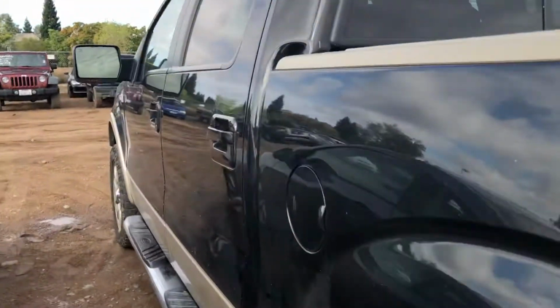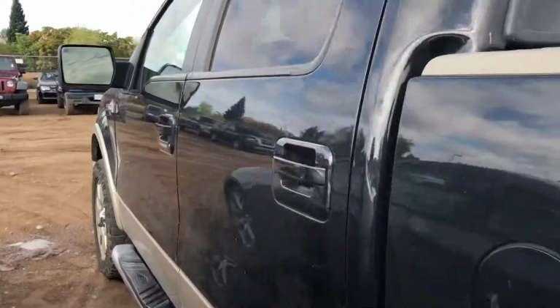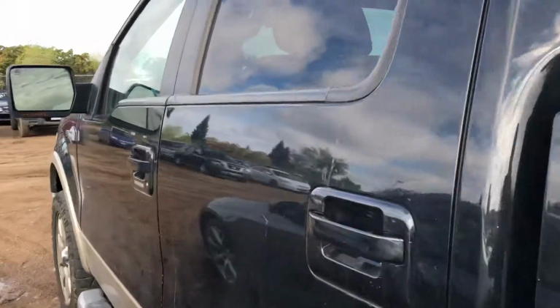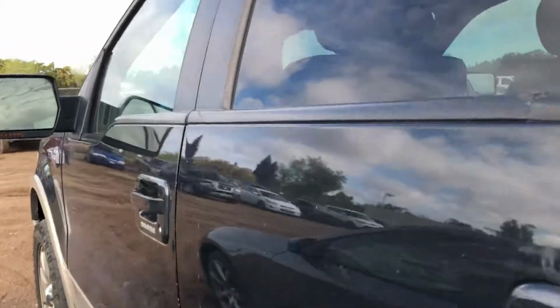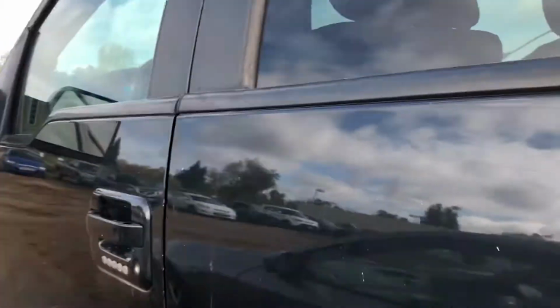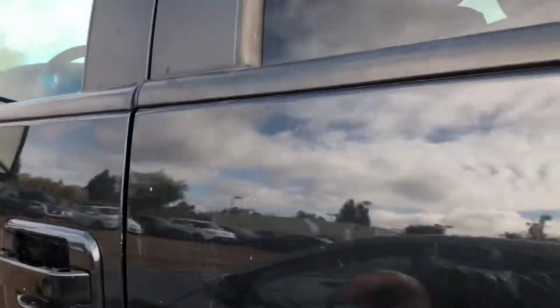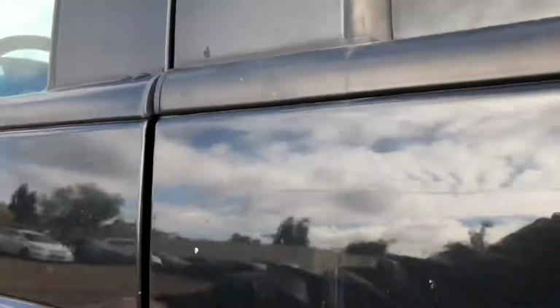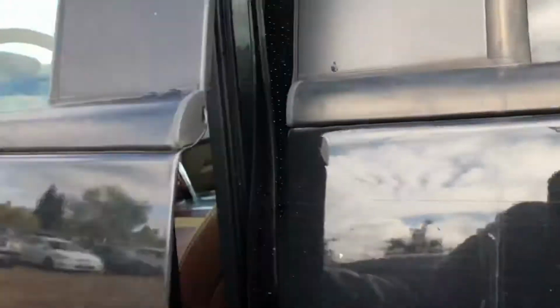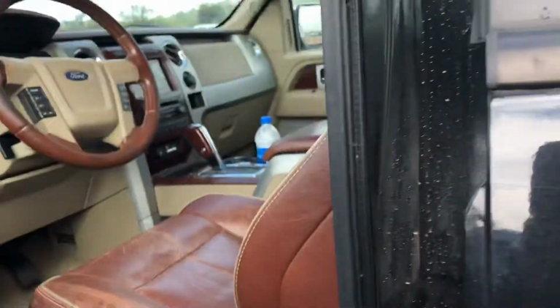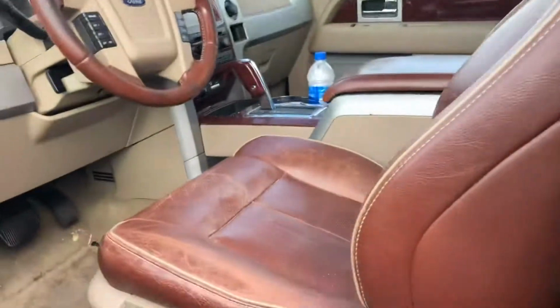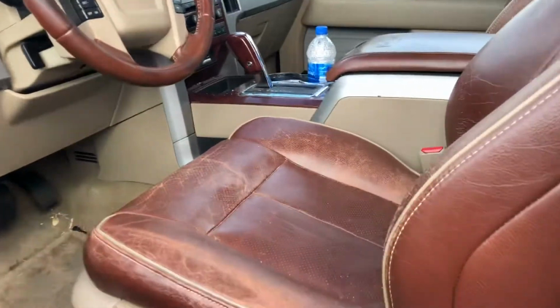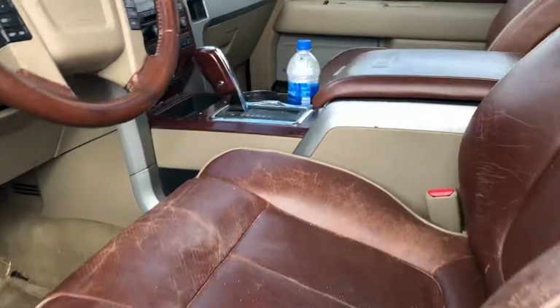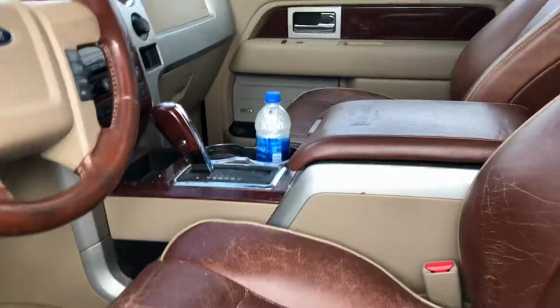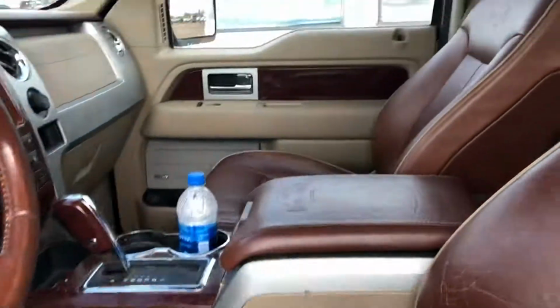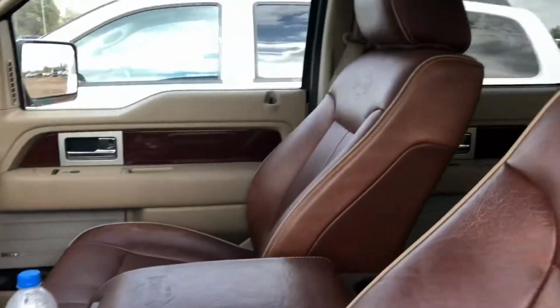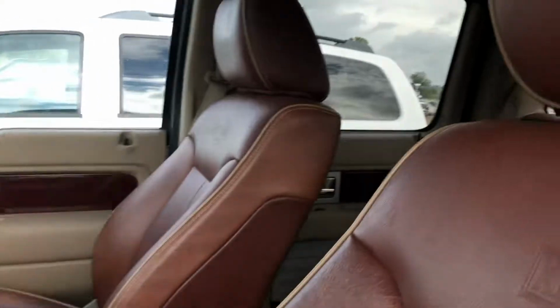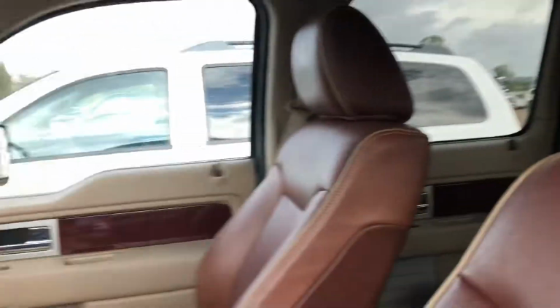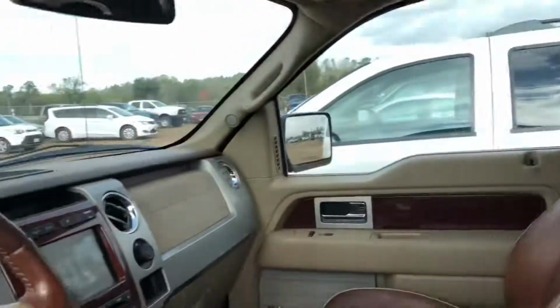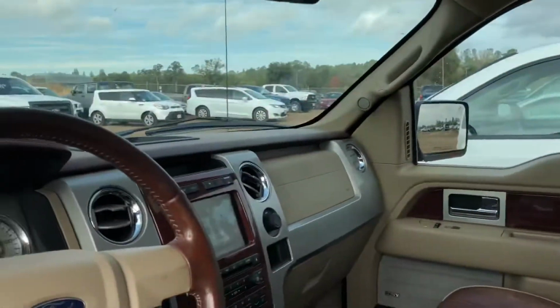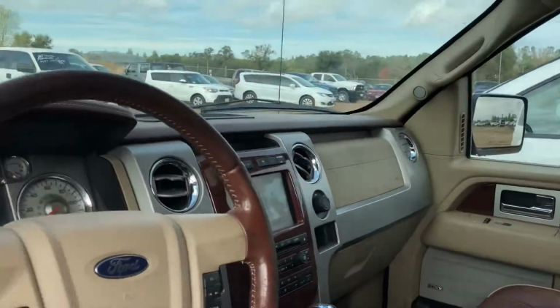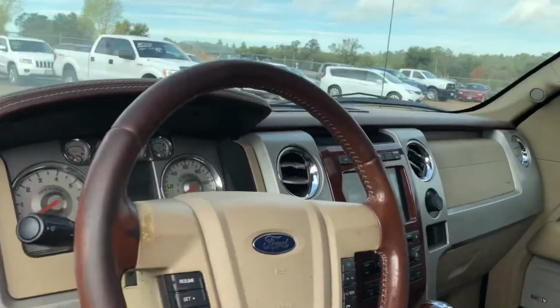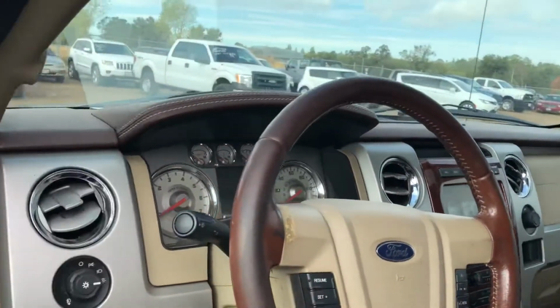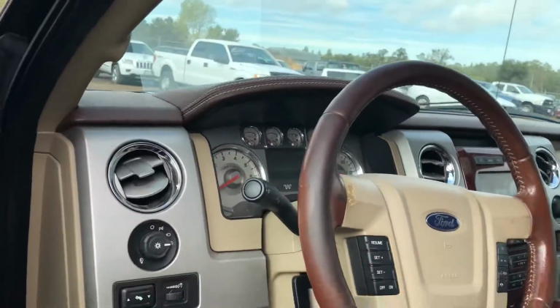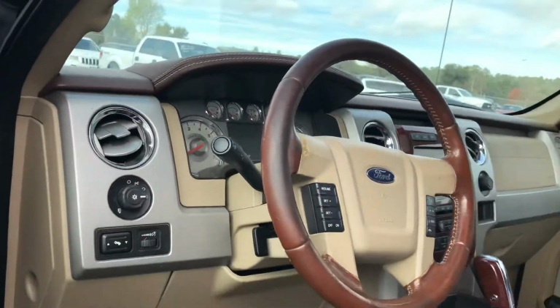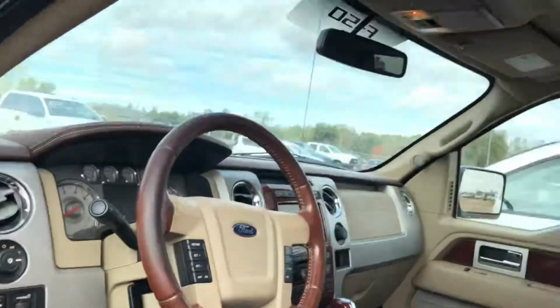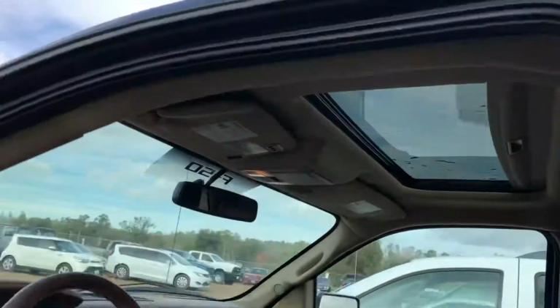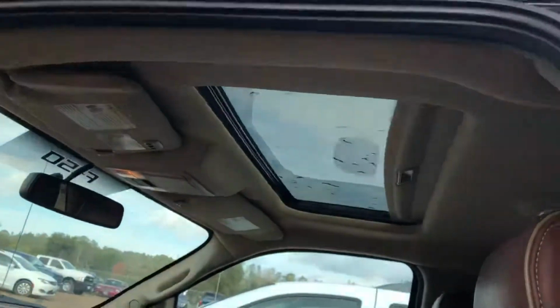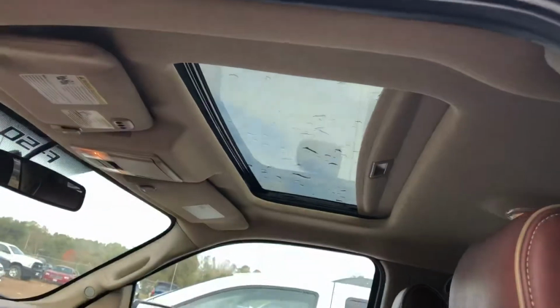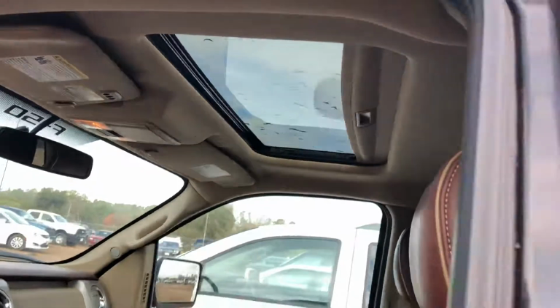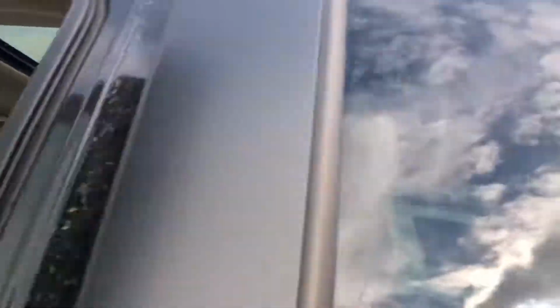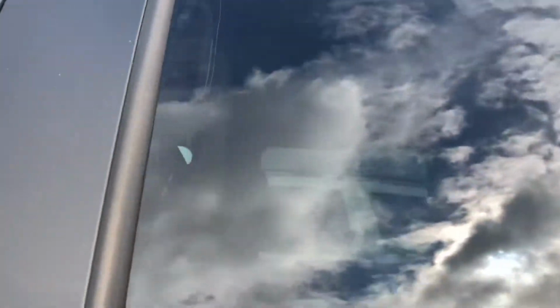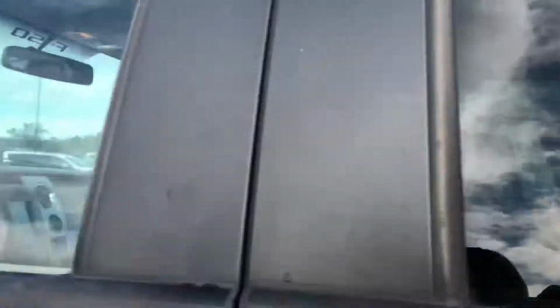We just took this in, so please pardon our dust. It does have the leather seats, the touchscreen, leather-wrapped steering wheel. Also has a sunroof as well.